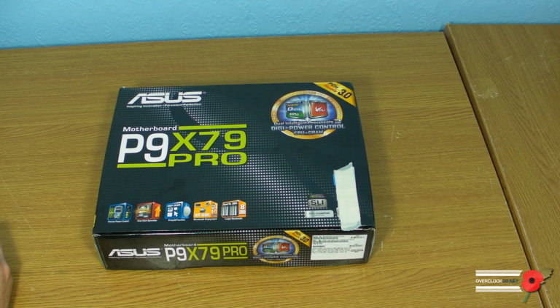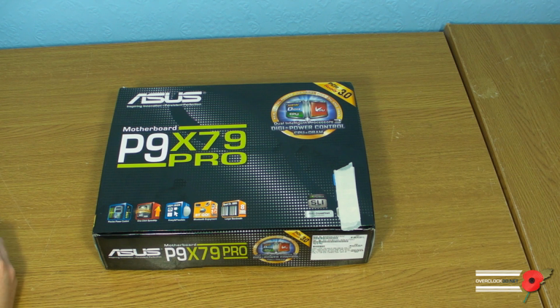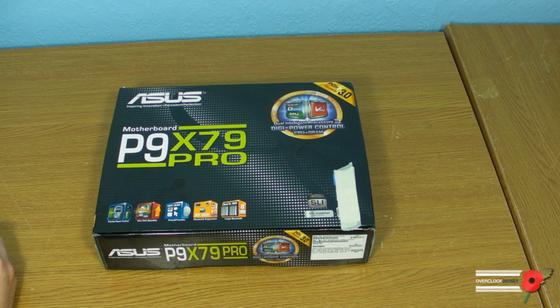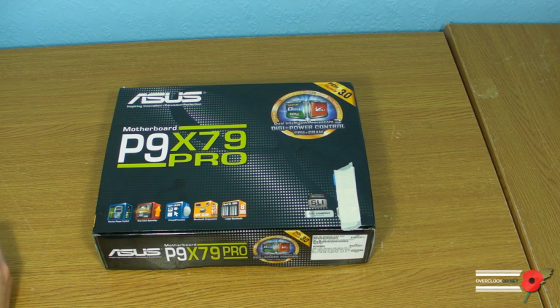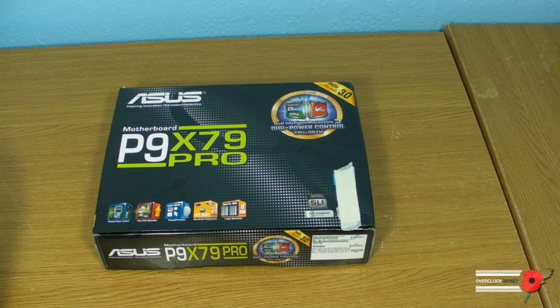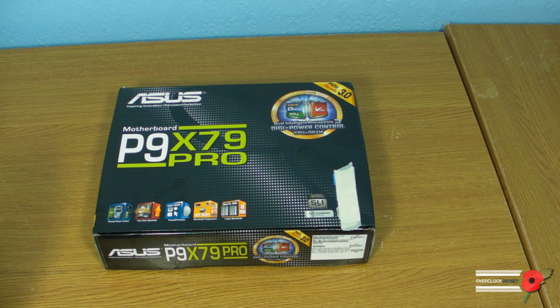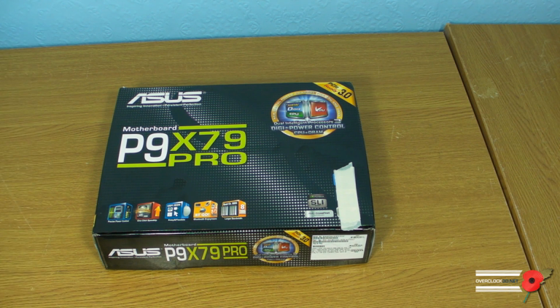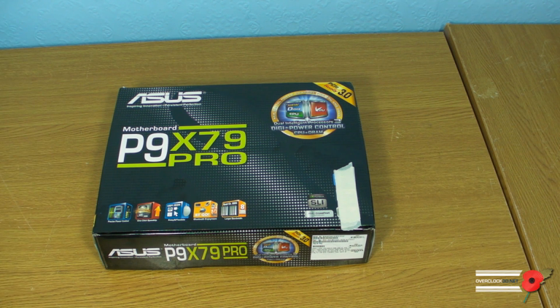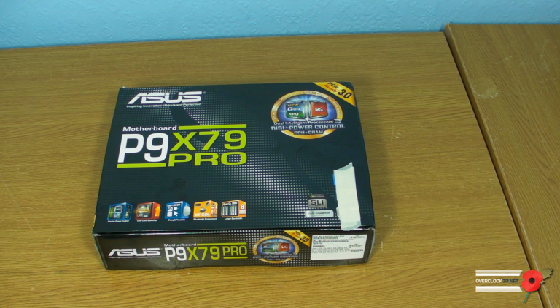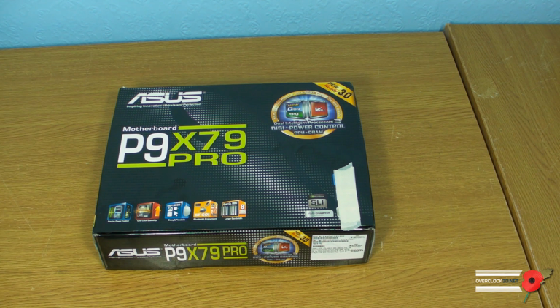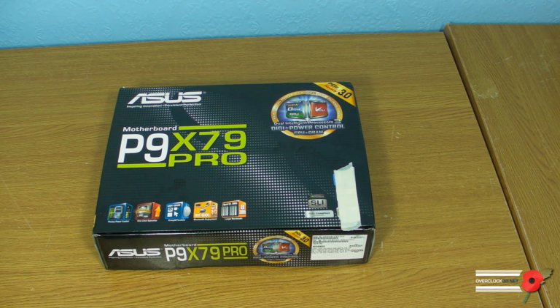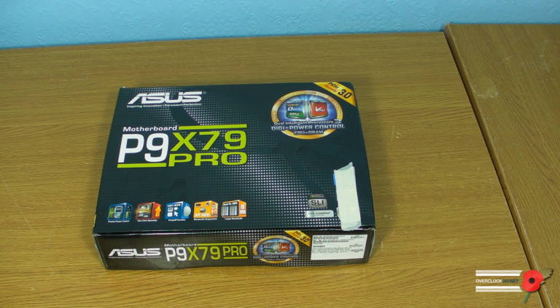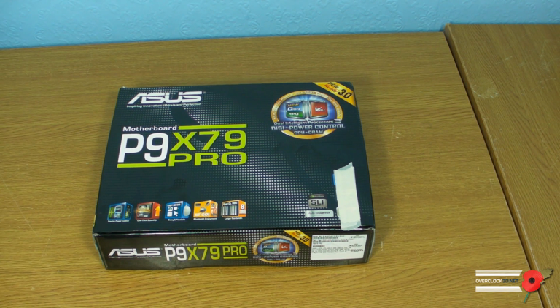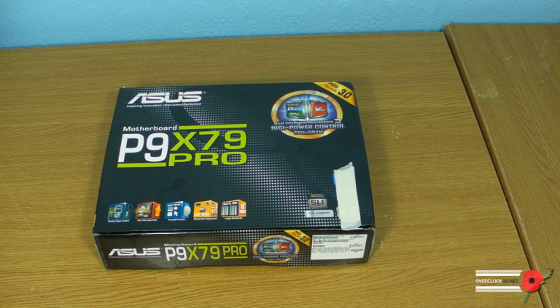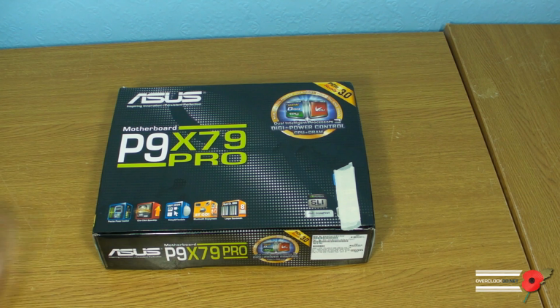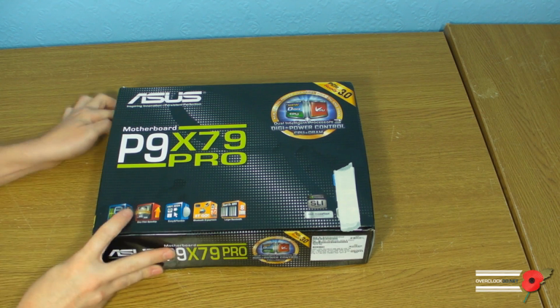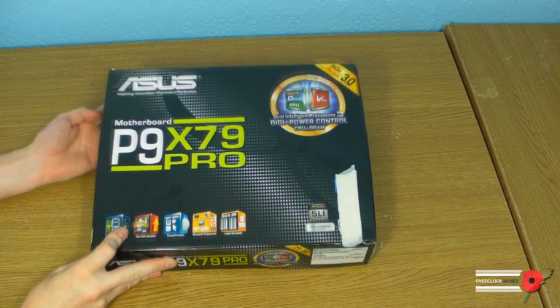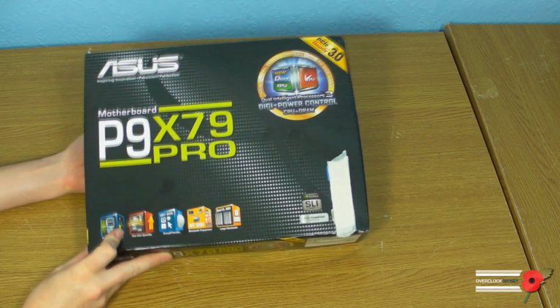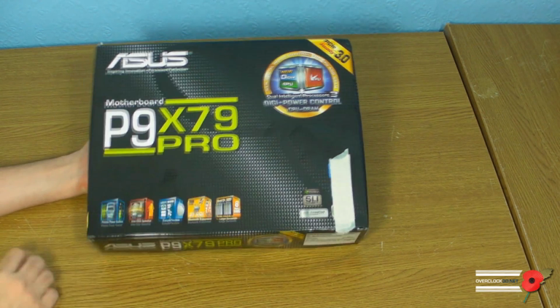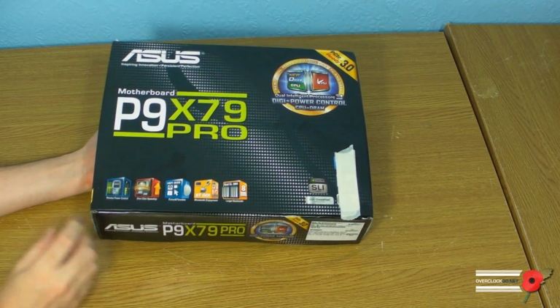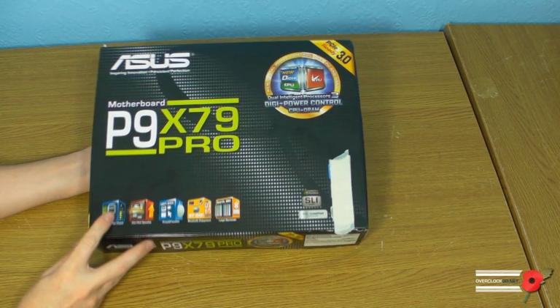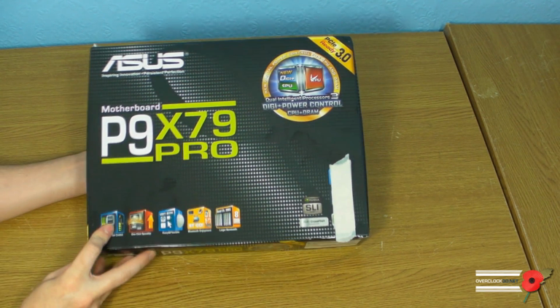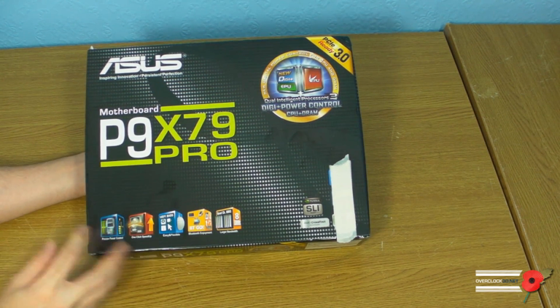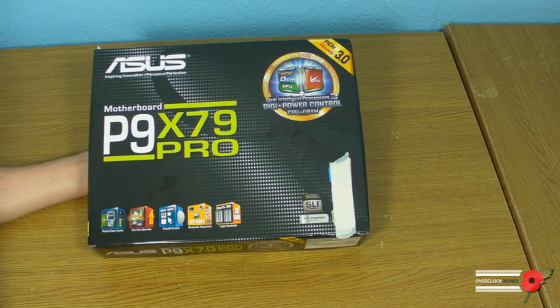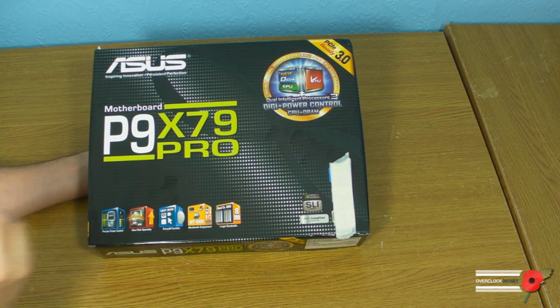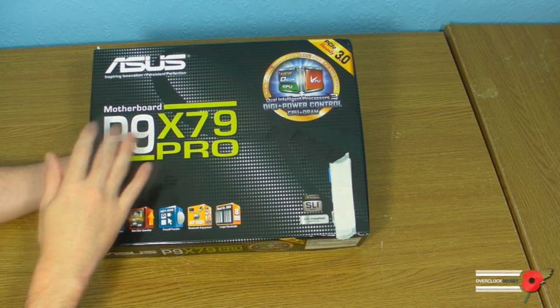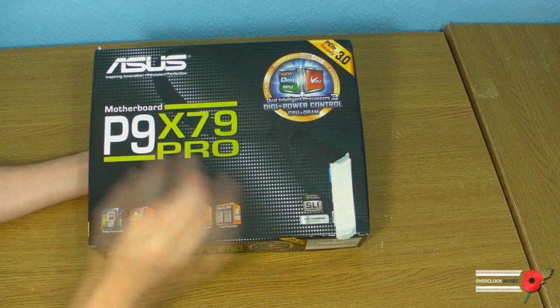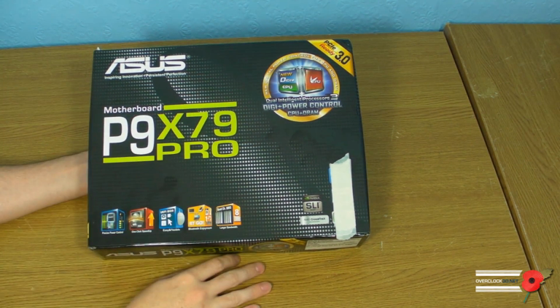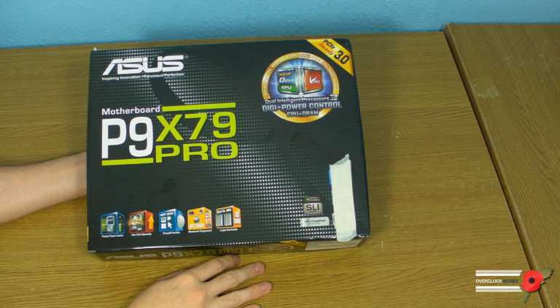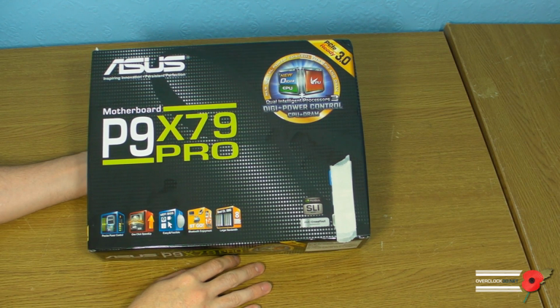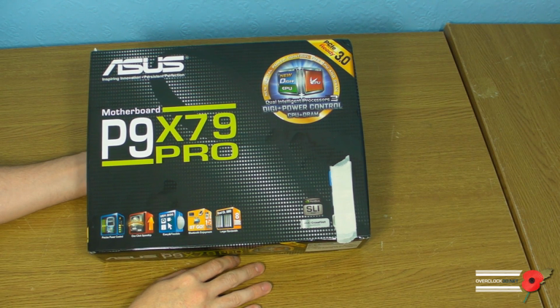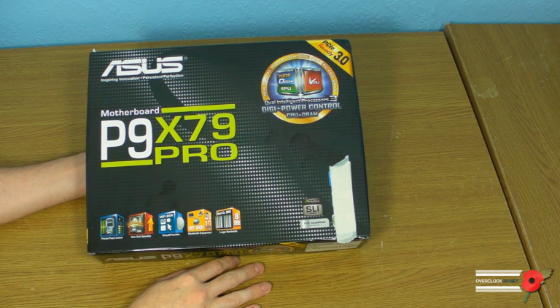Hey guys, it's Tony Tom Logan with another video. Today we're going to be taking another look at another Asus X79 motherboard — it's the P9 X79 Pro.